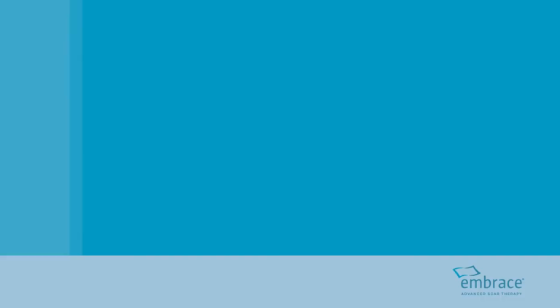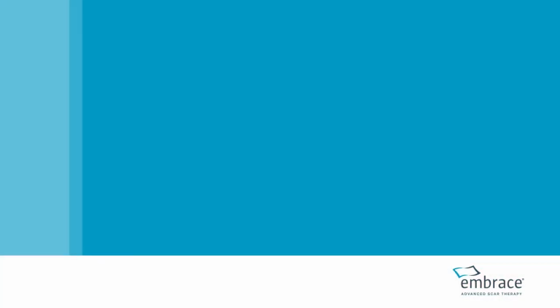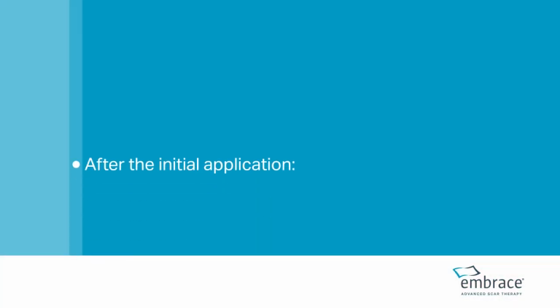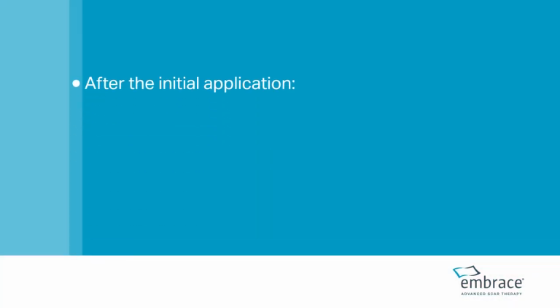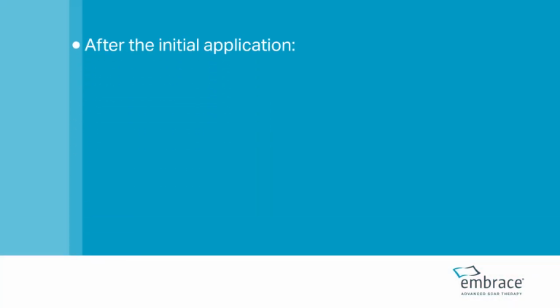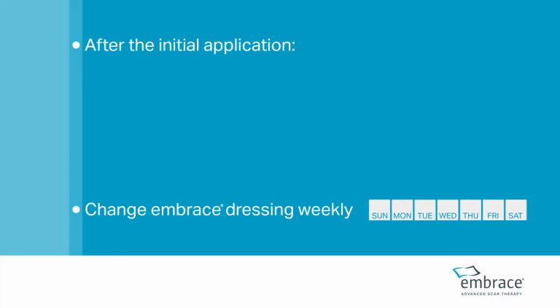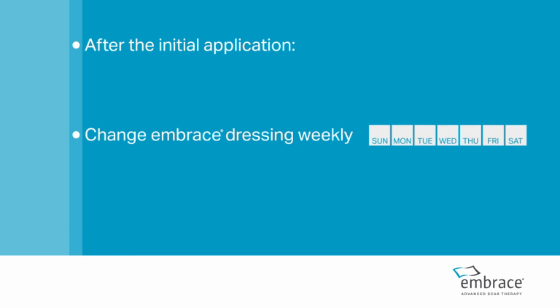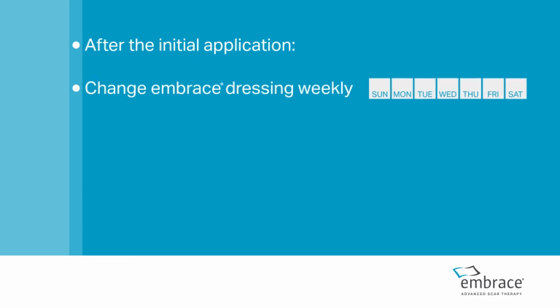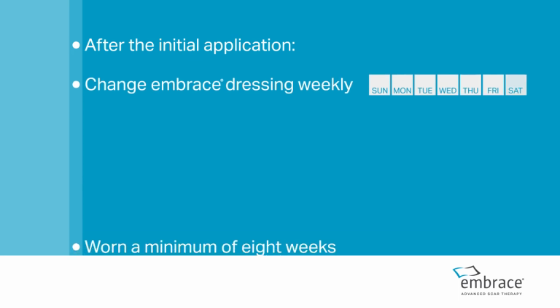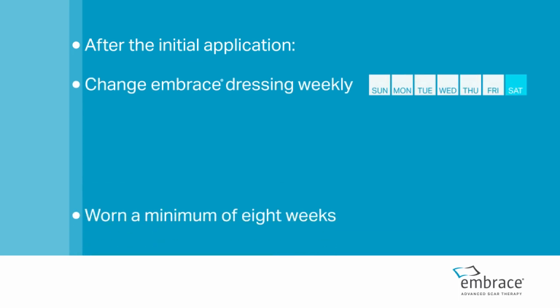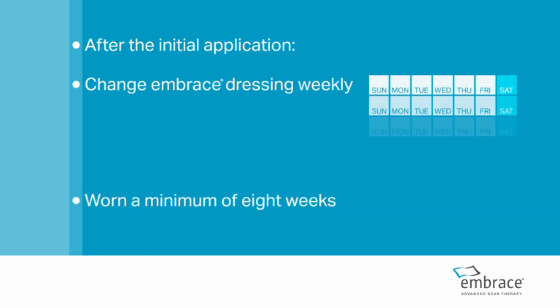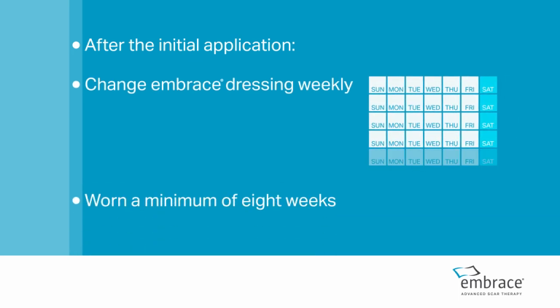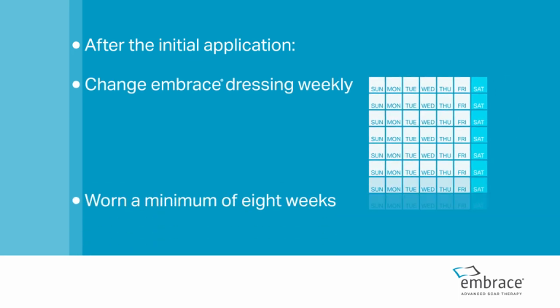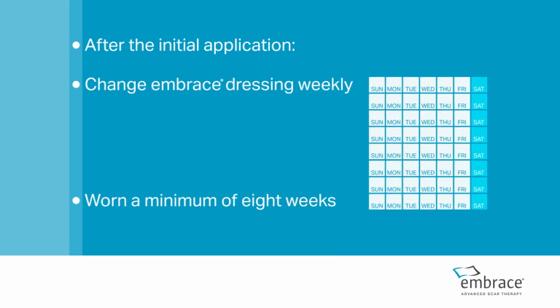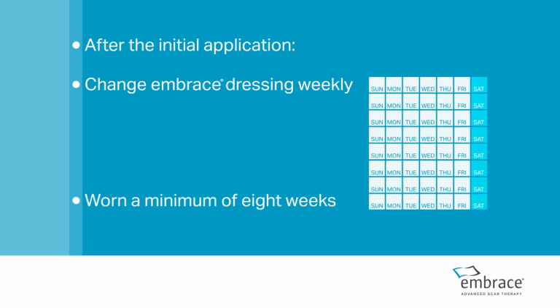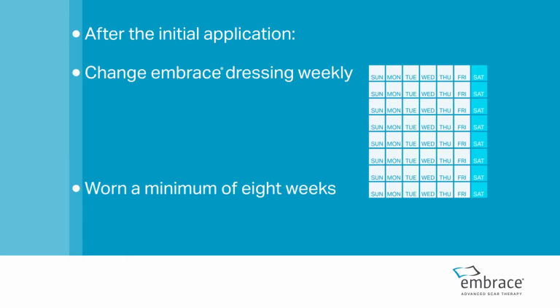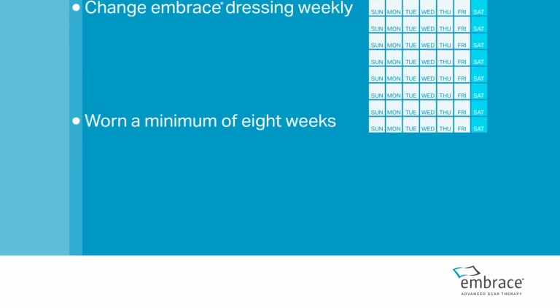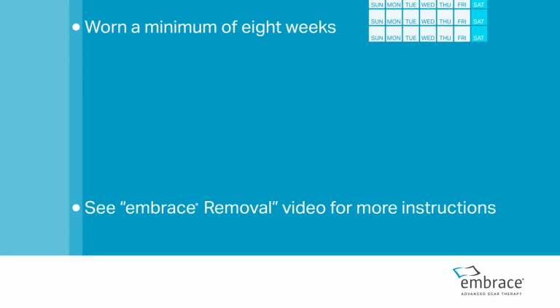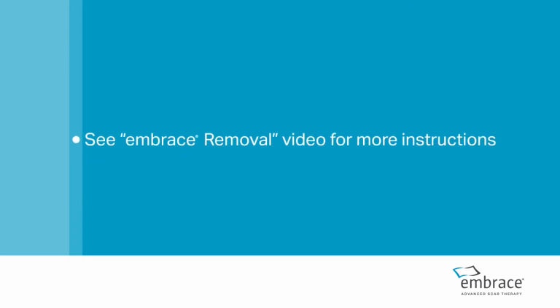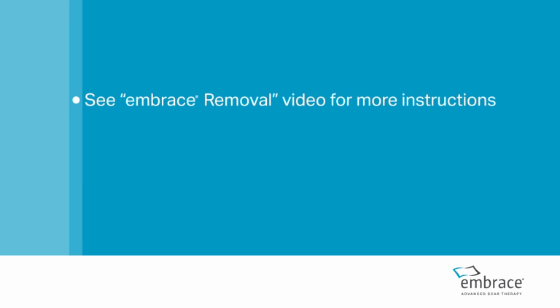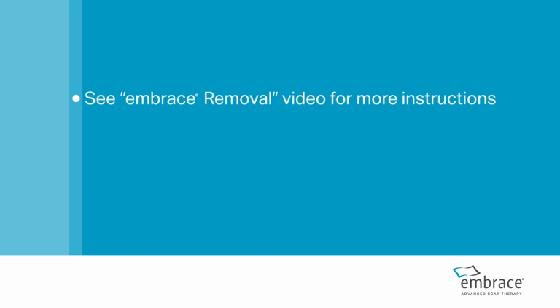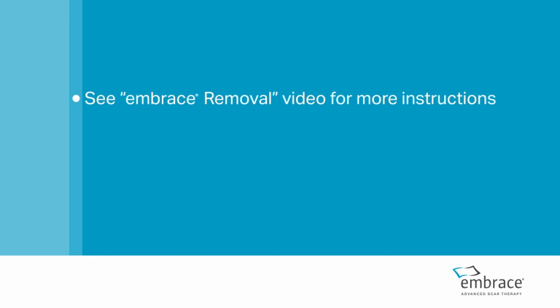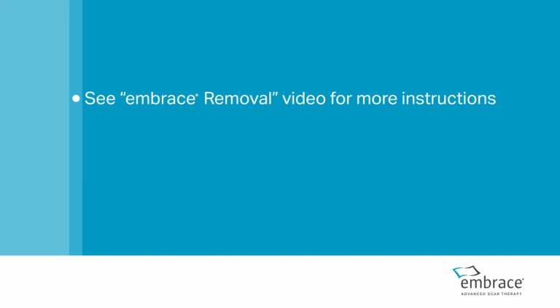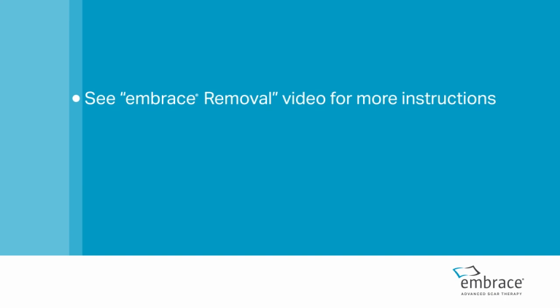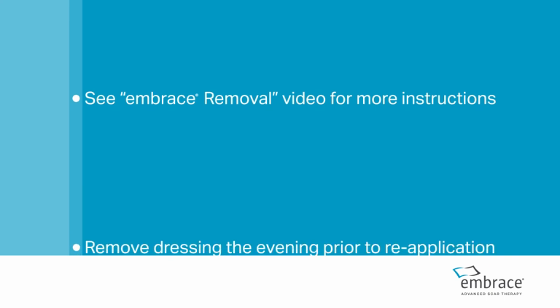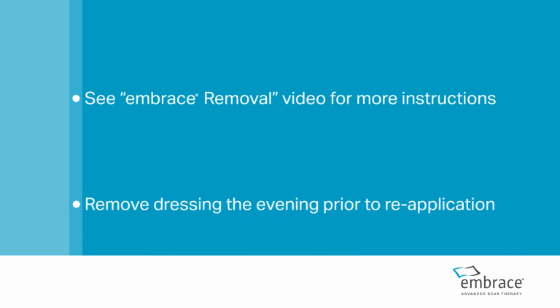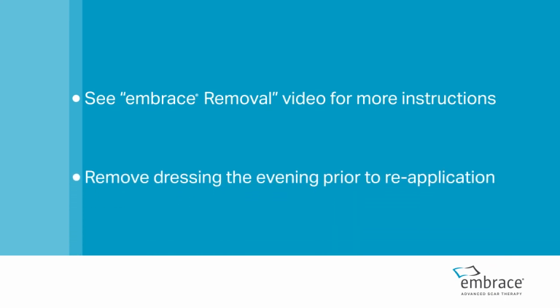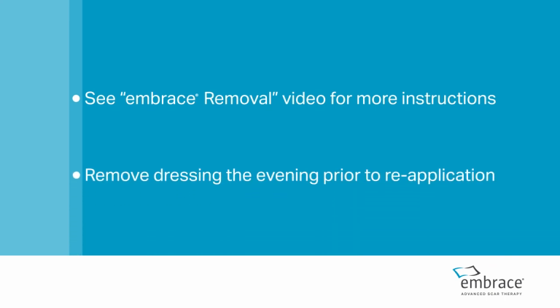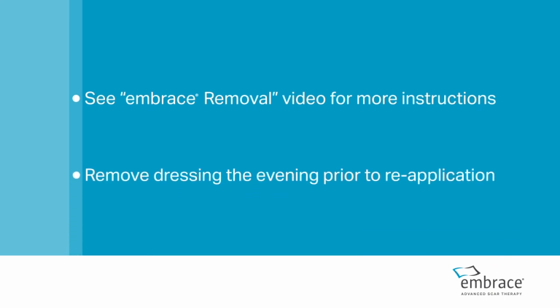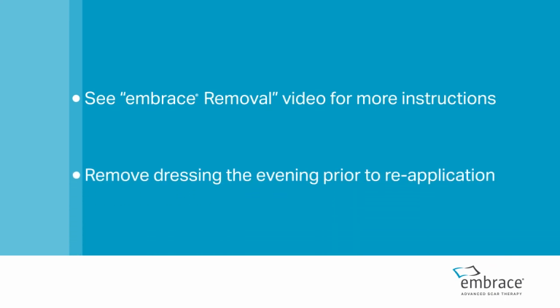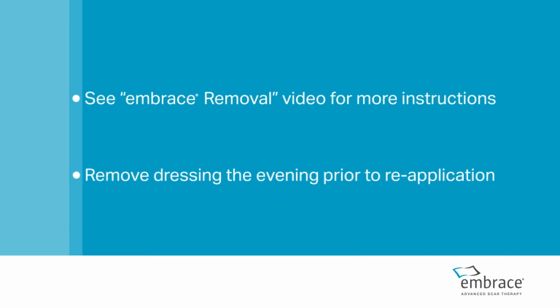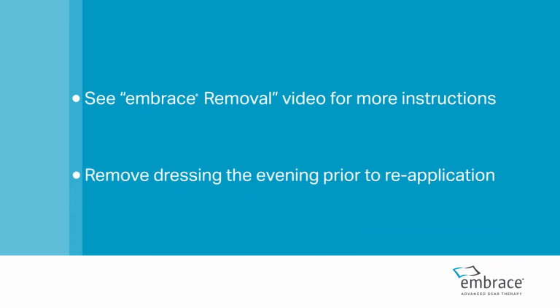After the initial application, the Embrace dressing should be changed weekly and worn for a minimum of eight weeks. We recommend reviewing the video Embrace Removal and suggest removing your dressing the evening prior to reapplication.